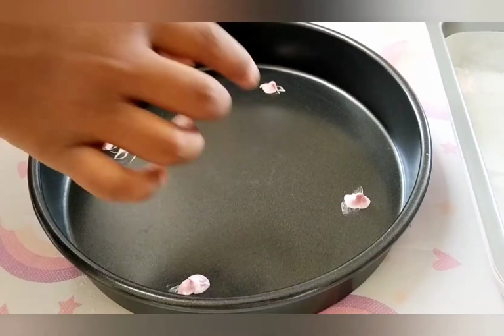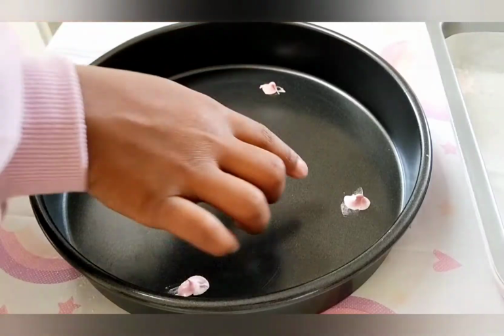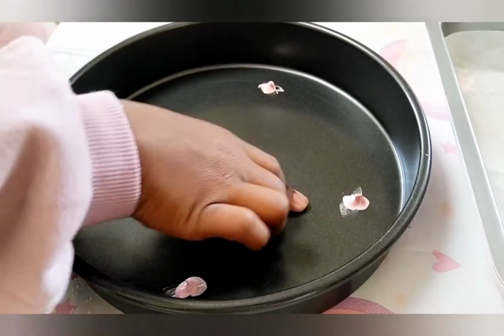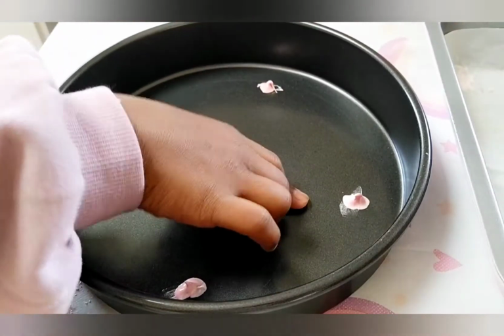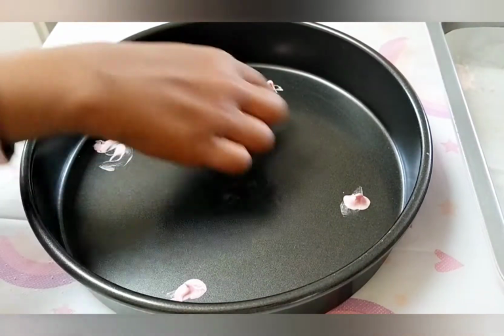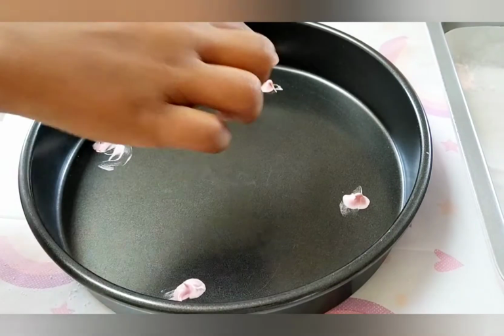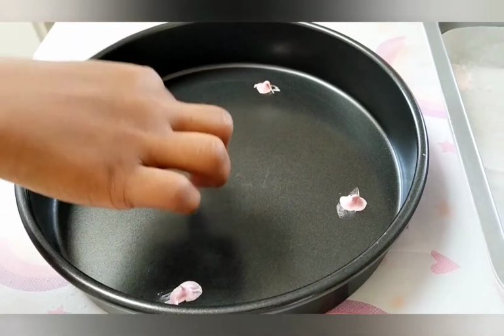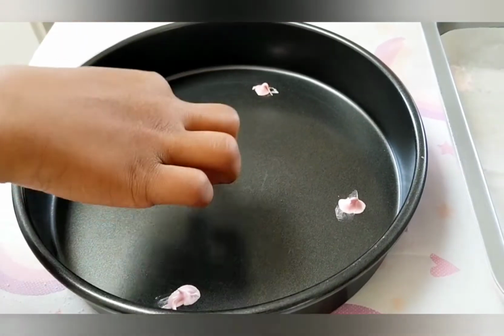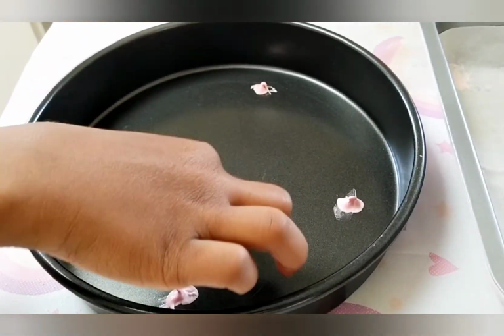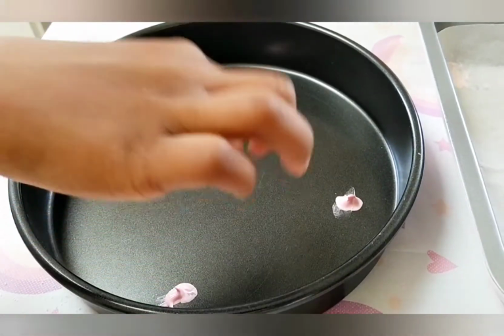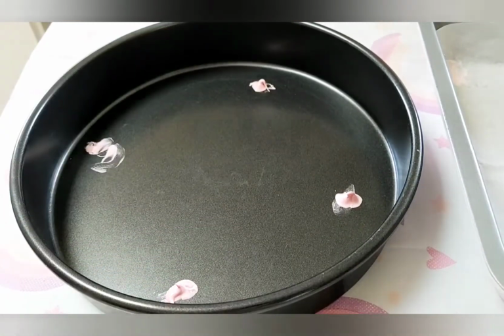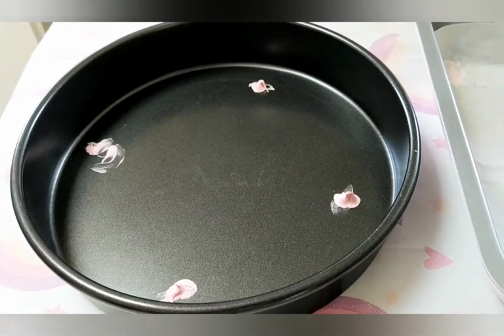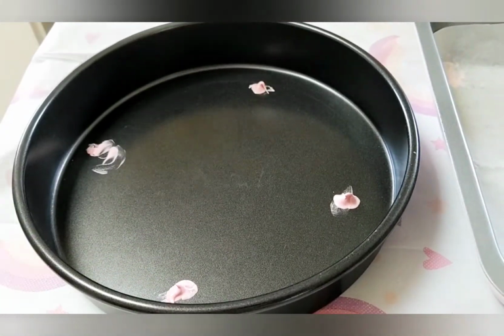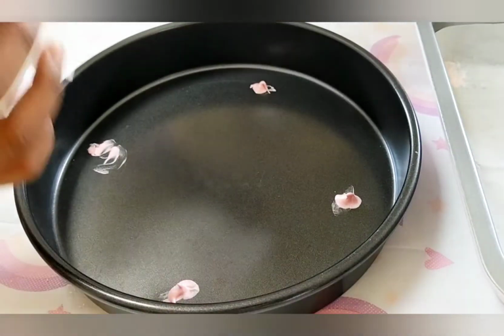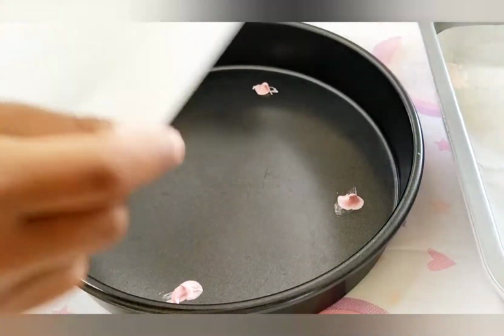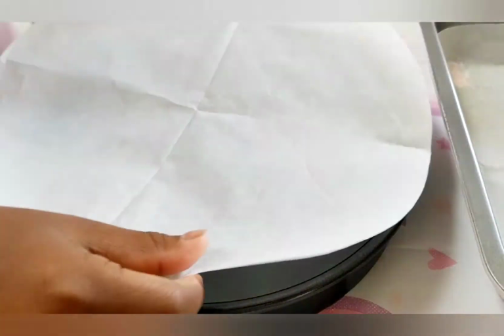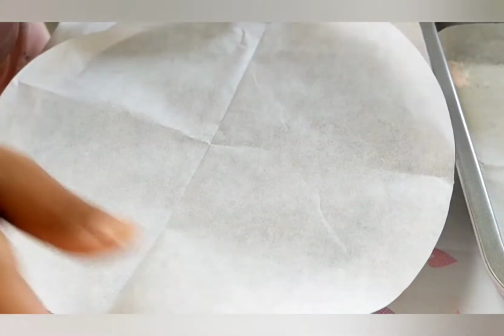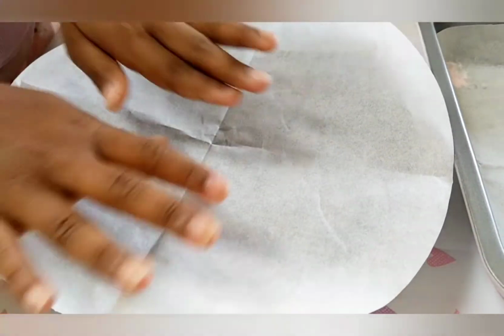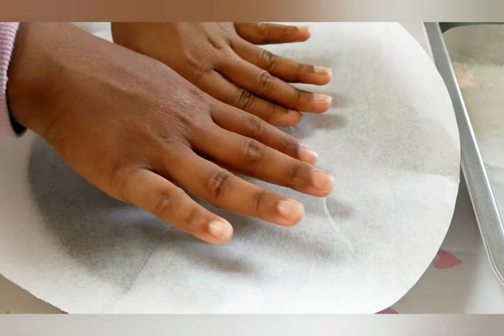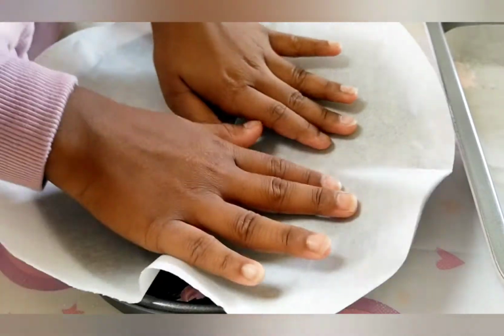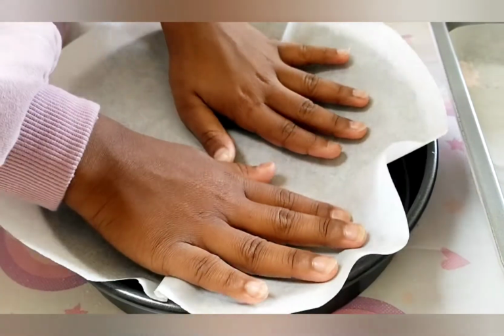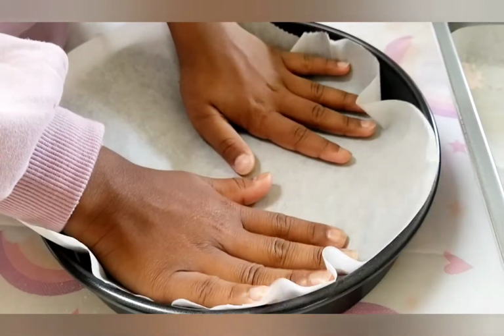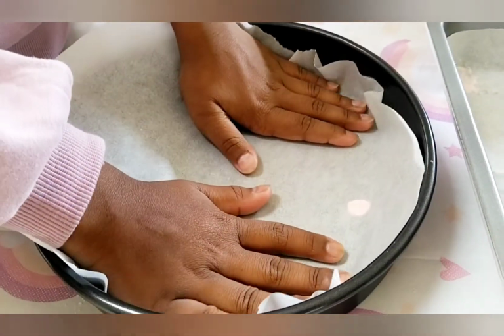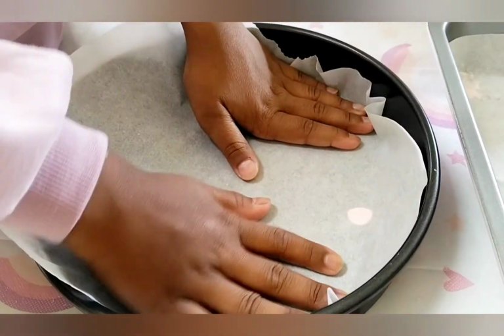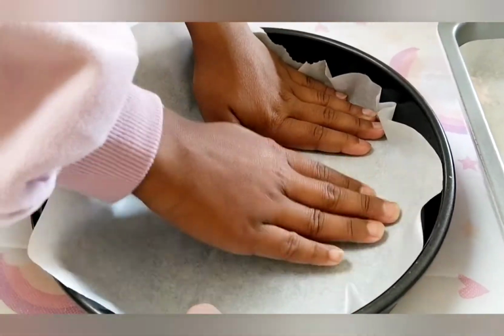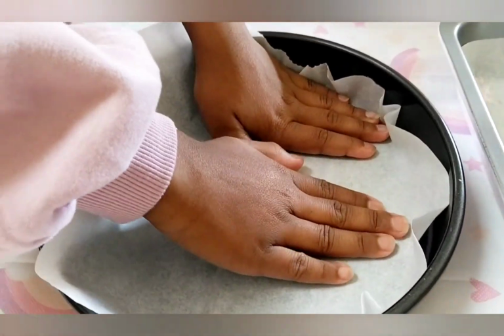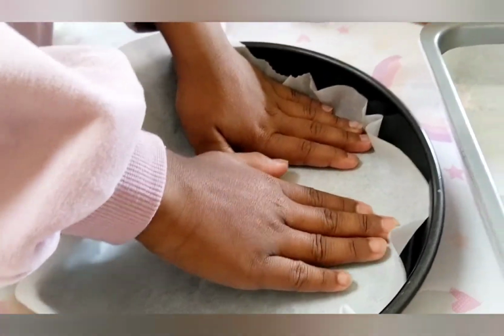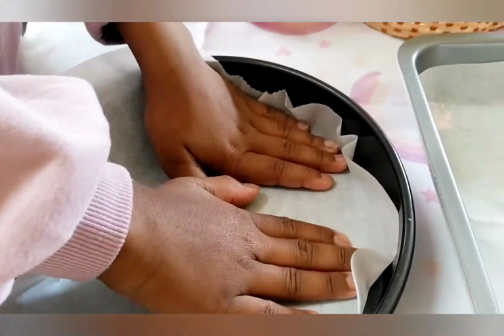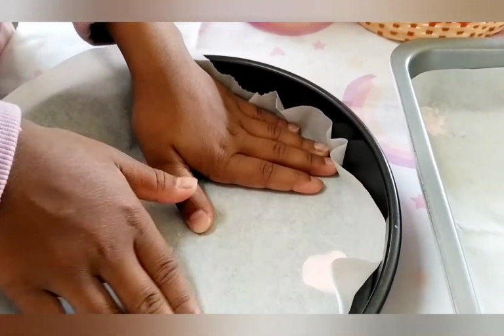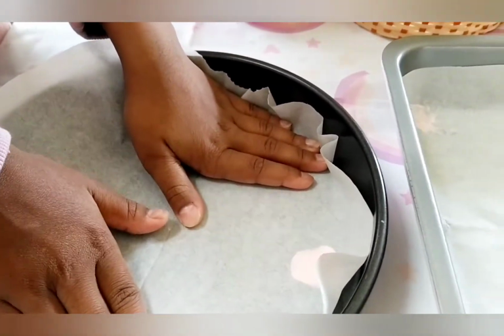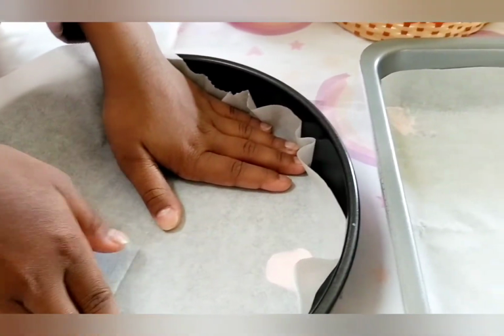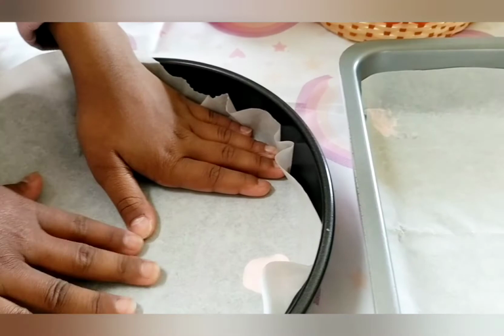I put some meringue mix on each of the corners so that we could put down the baking paper and it will stay on like that in the oven.